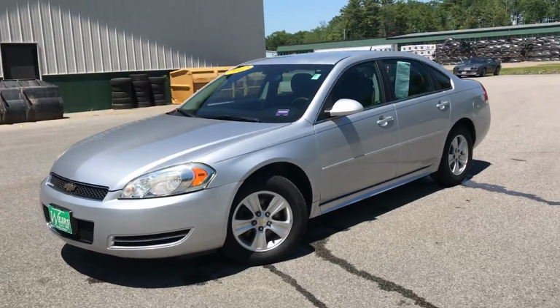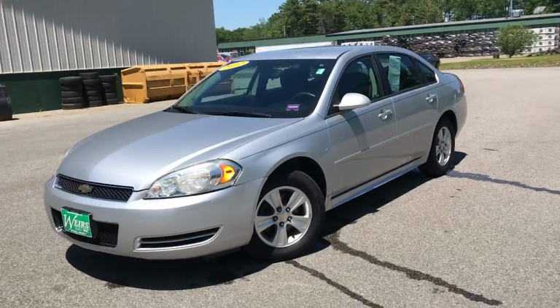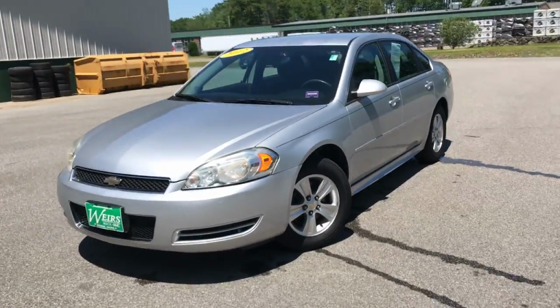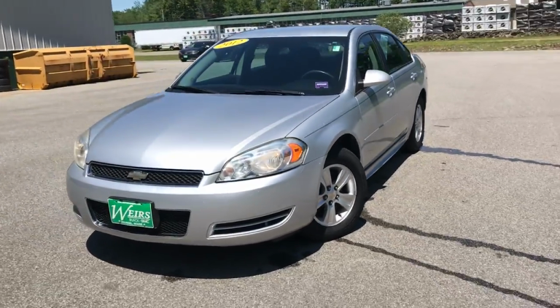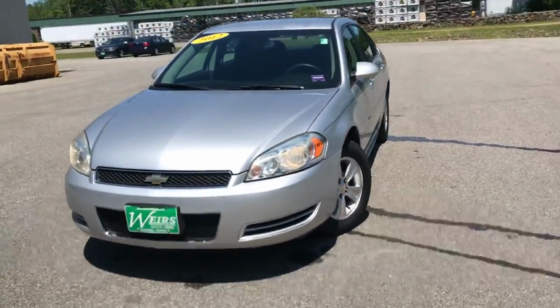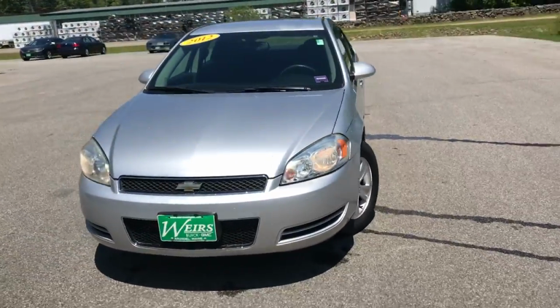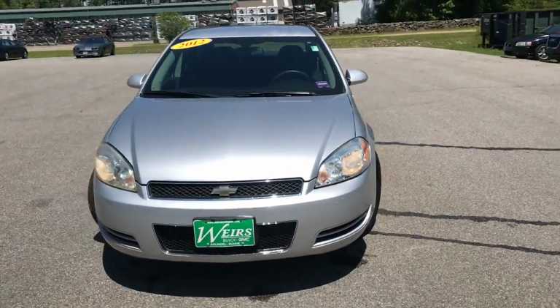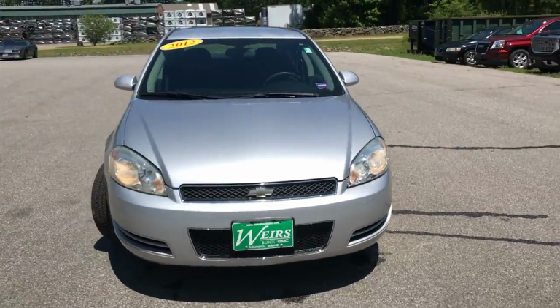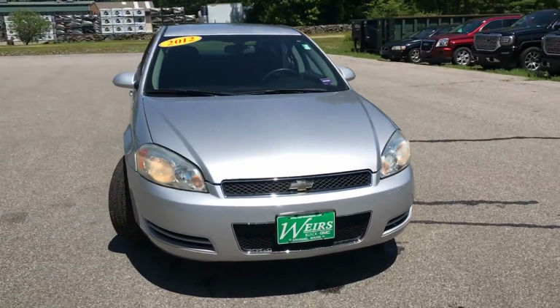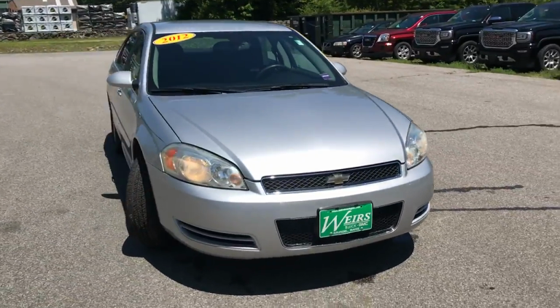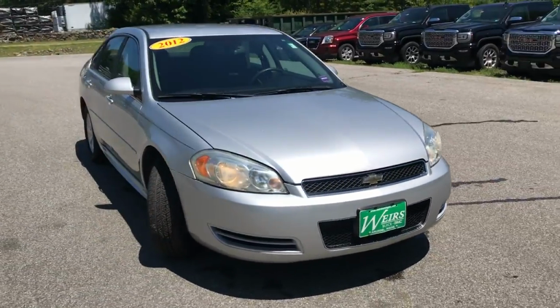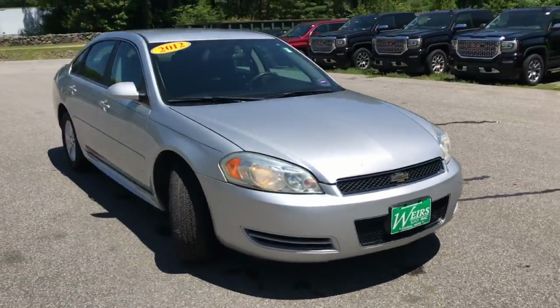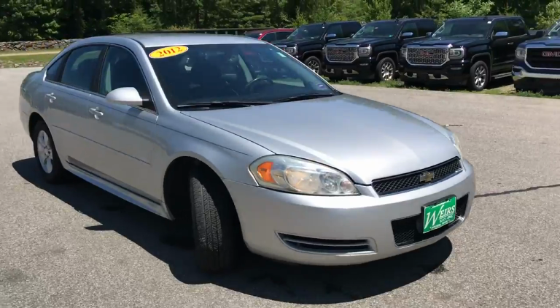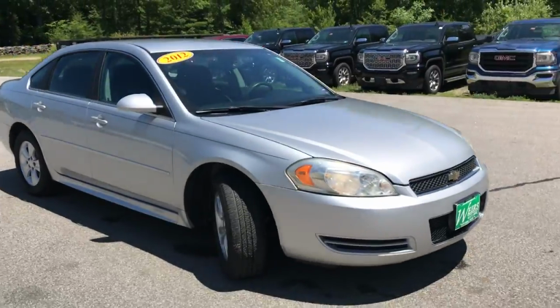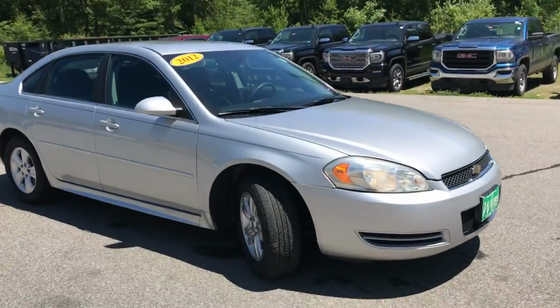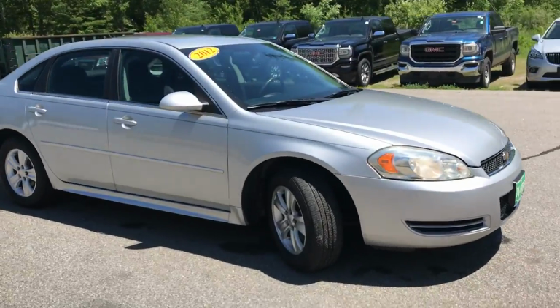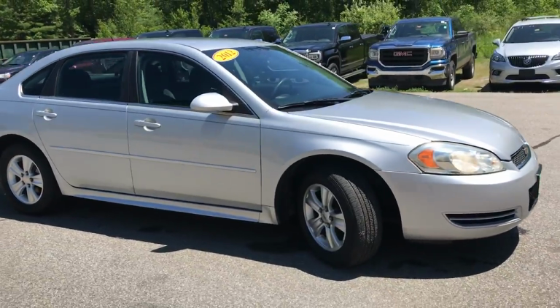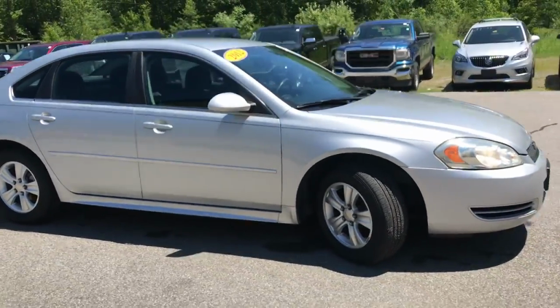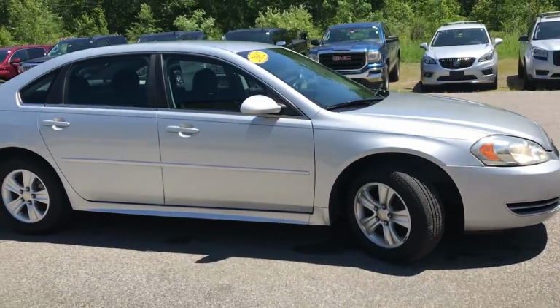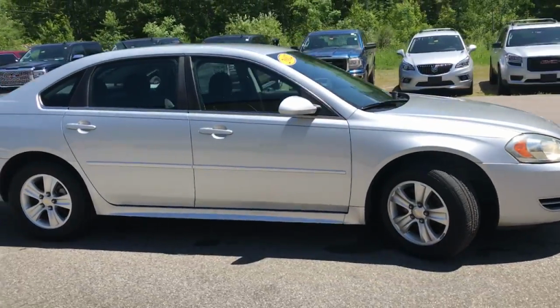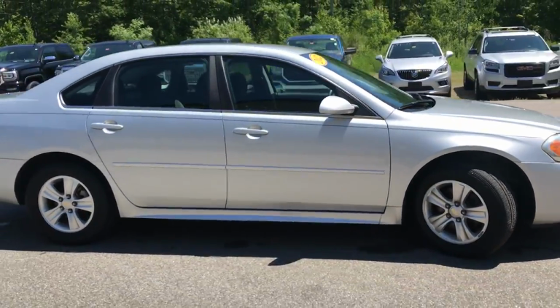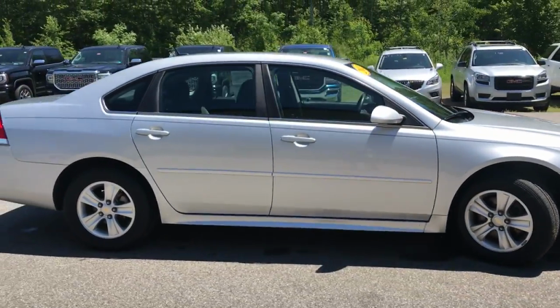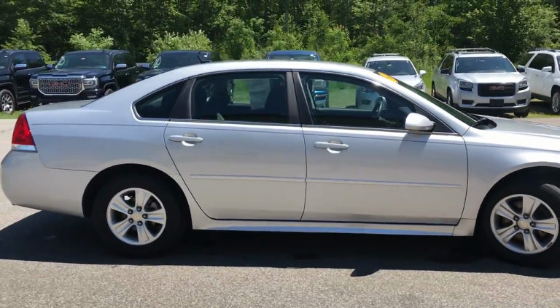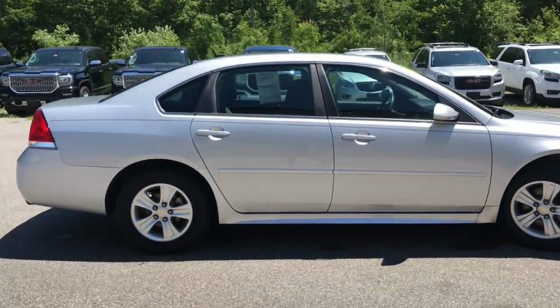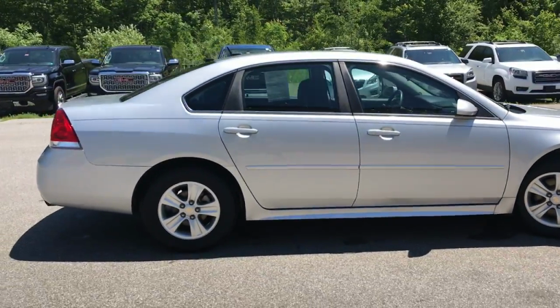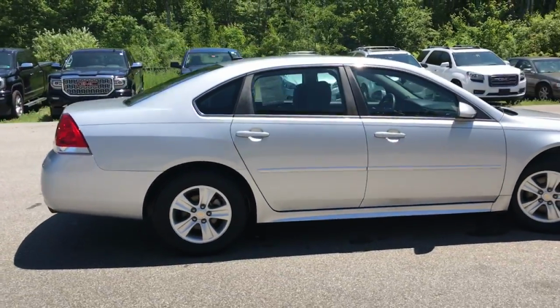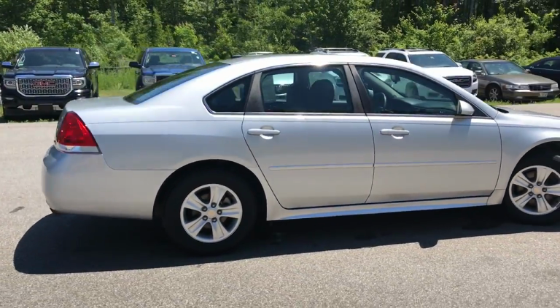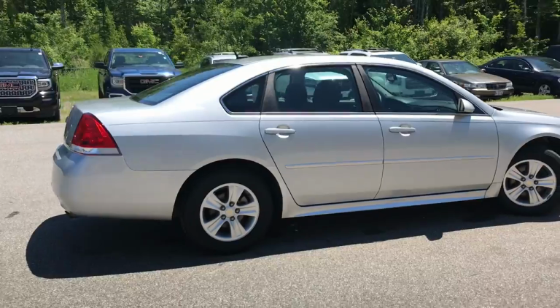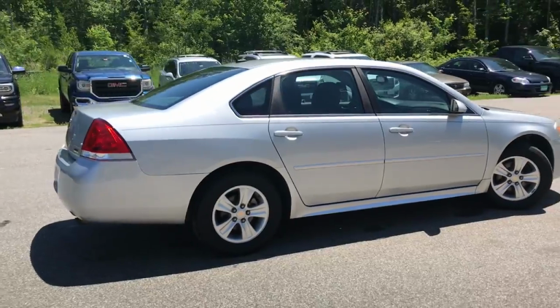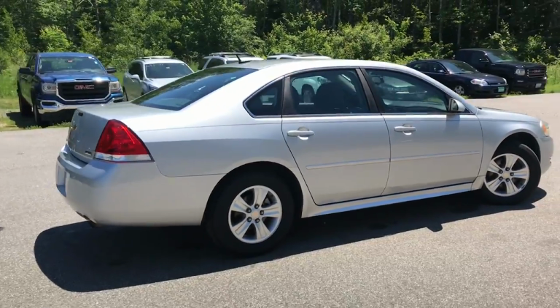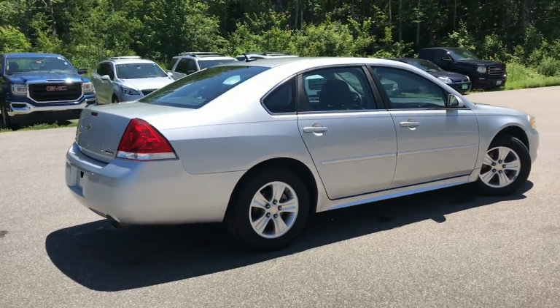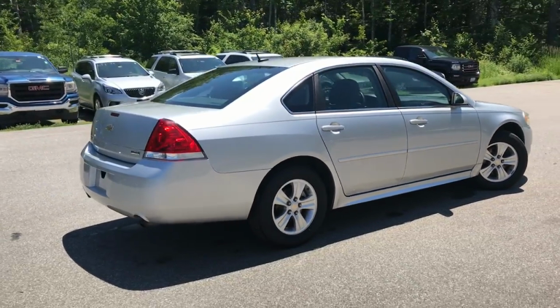Good afternoon here at Wears Buick GMC Route 1 in Arendelle, Maine. I just wanted to do a quick walk-around video of this 2012 Chevrolet Impala LT front-wheel drive that we have here at the dealership.